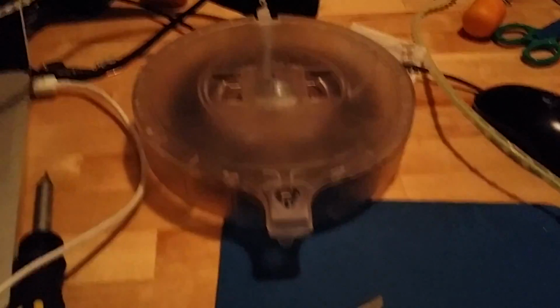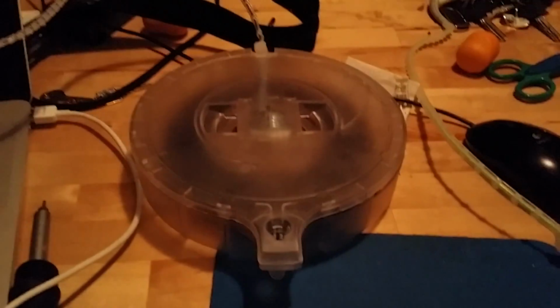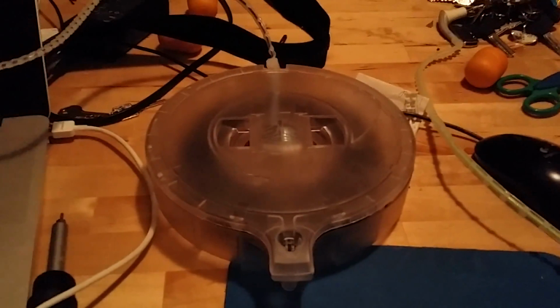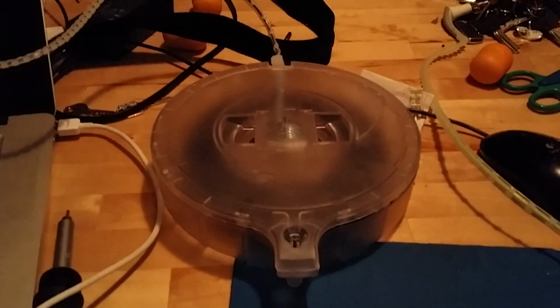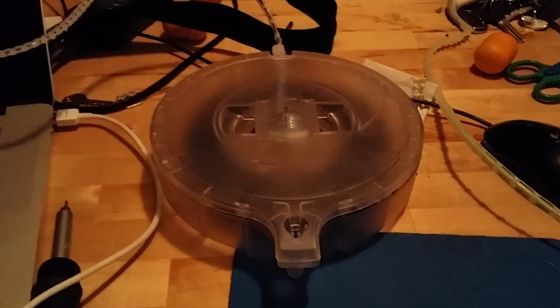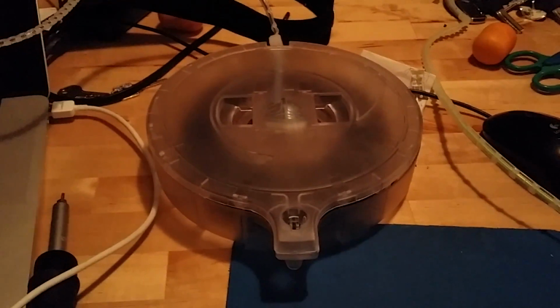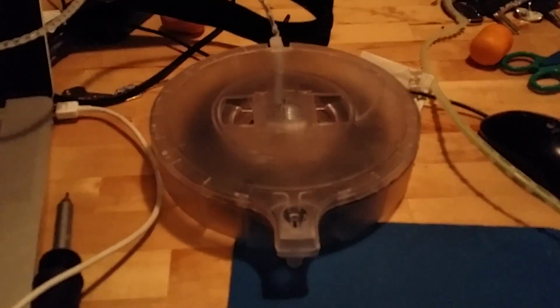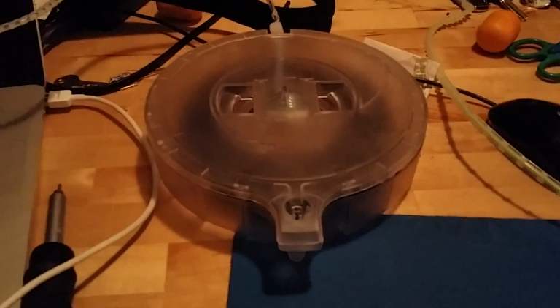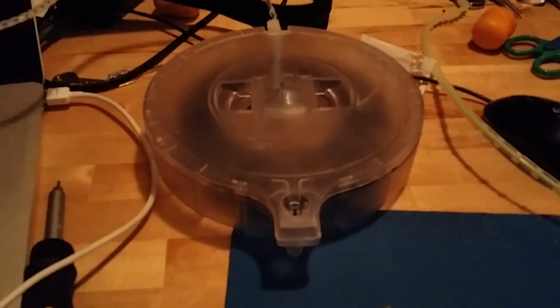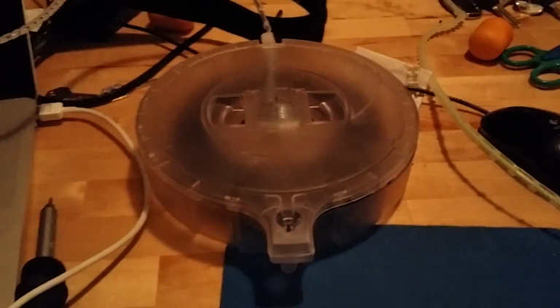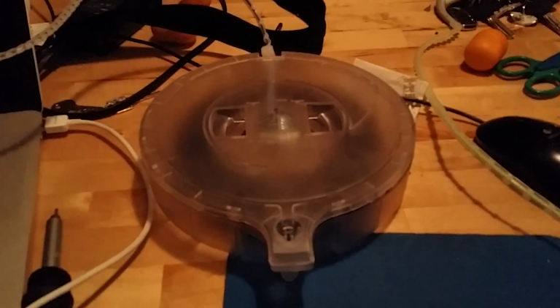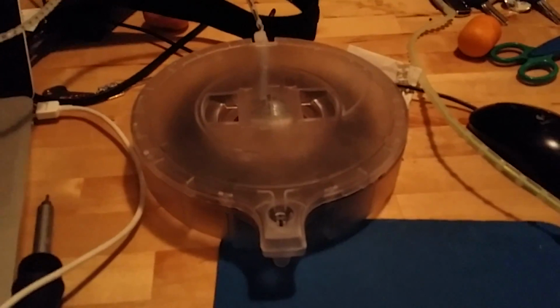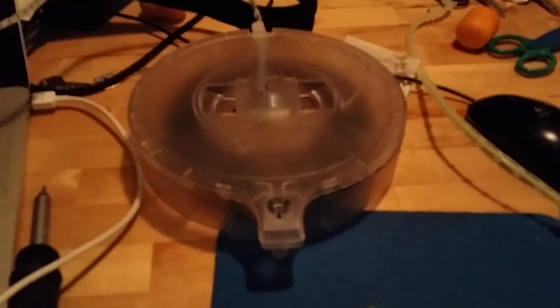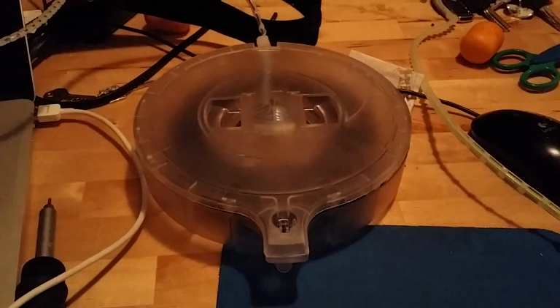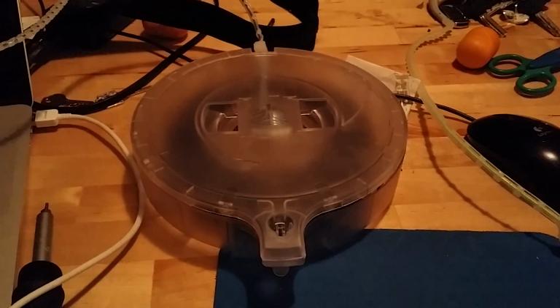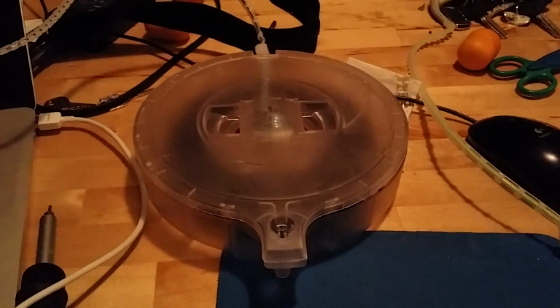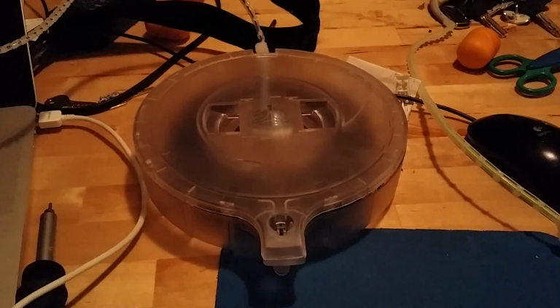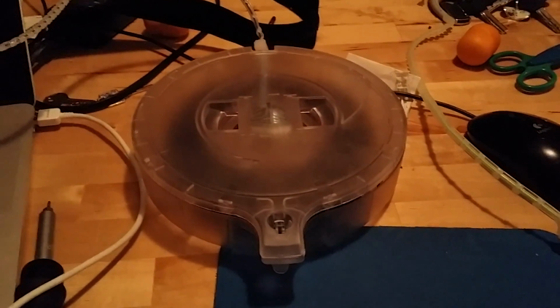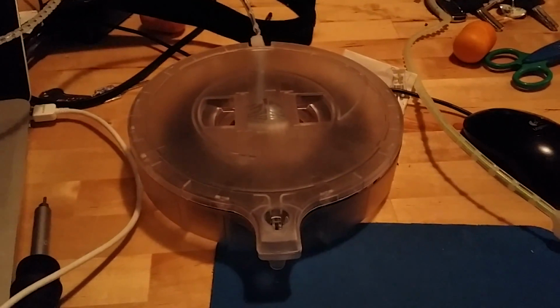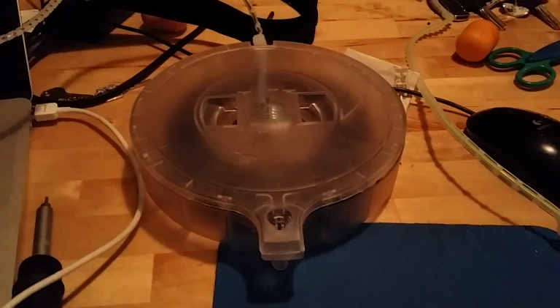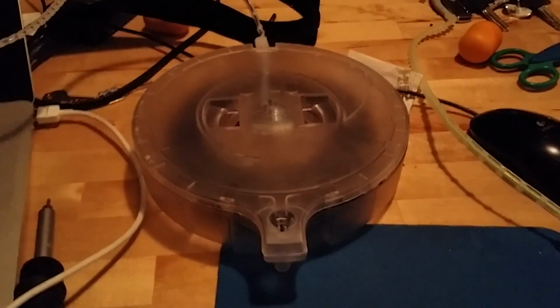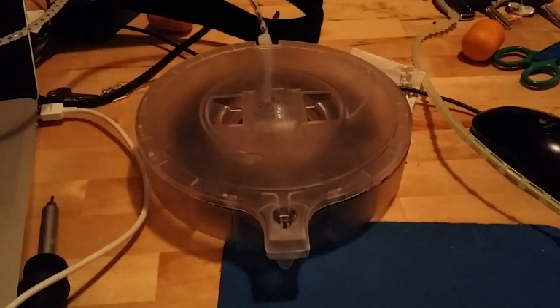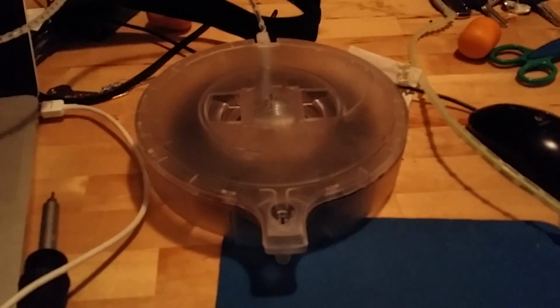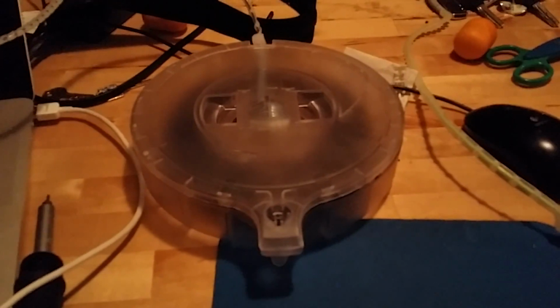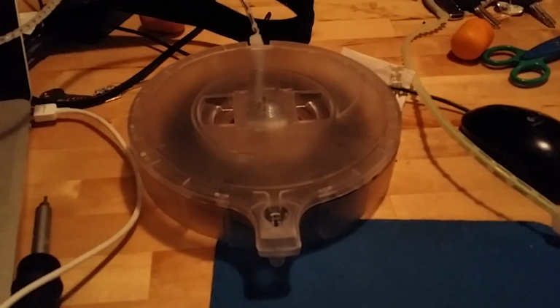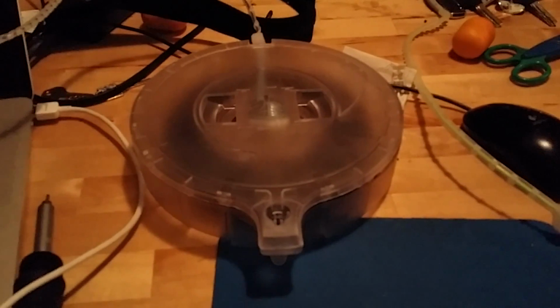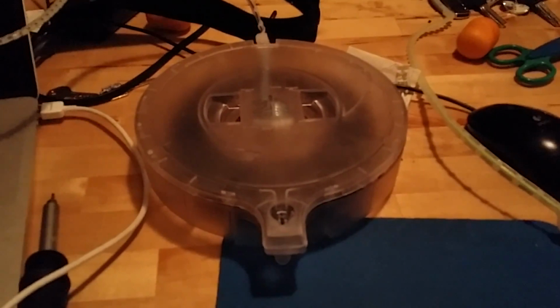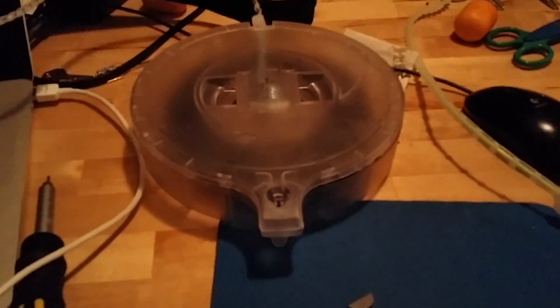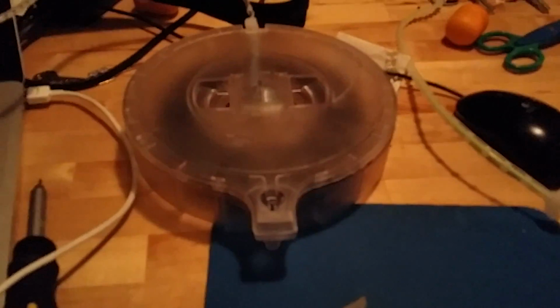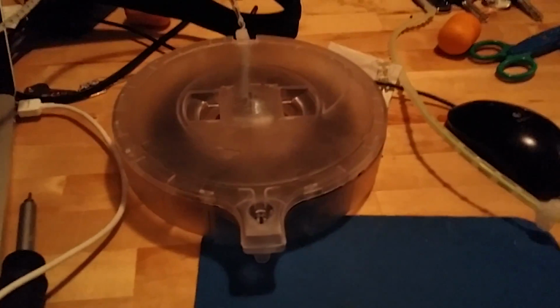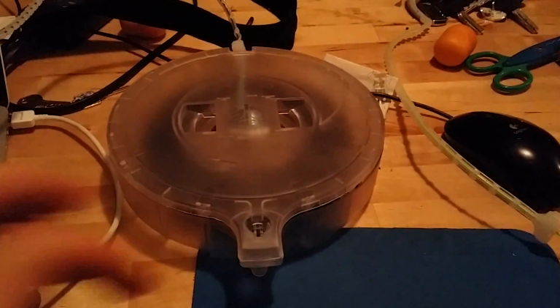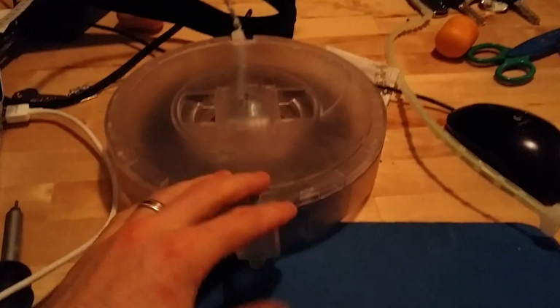This is the Cubify official solution for fixing your cartridge. It's a very unglamorous video, but straight to the point — exactly what they tell you to do to fix the cartridge.